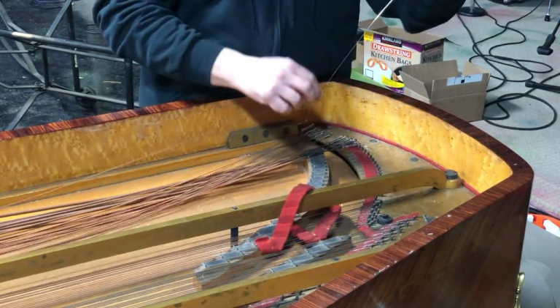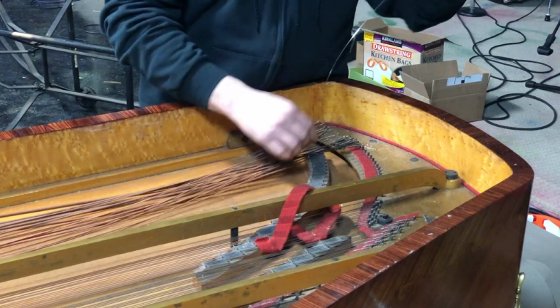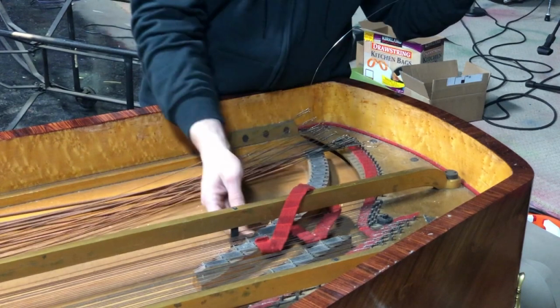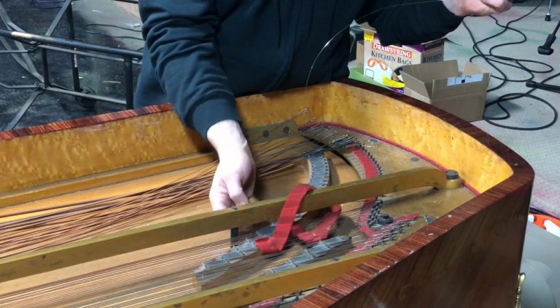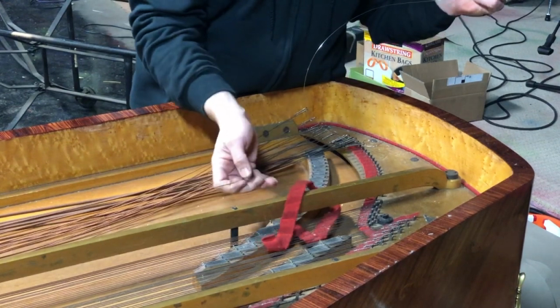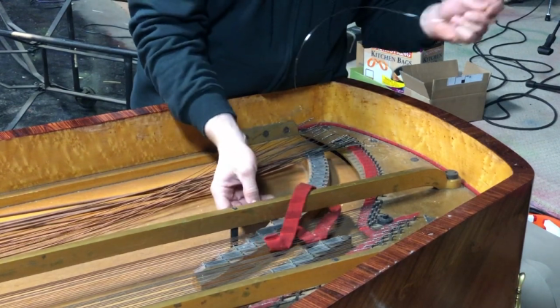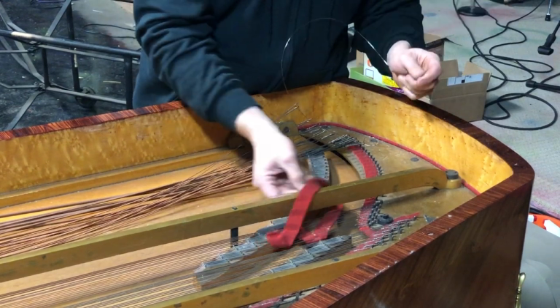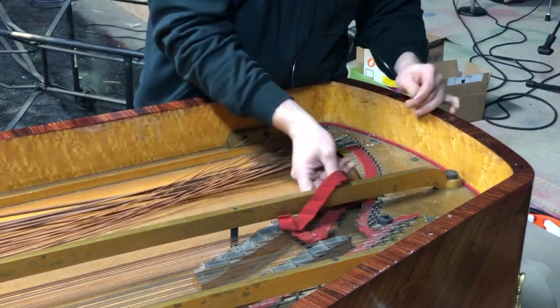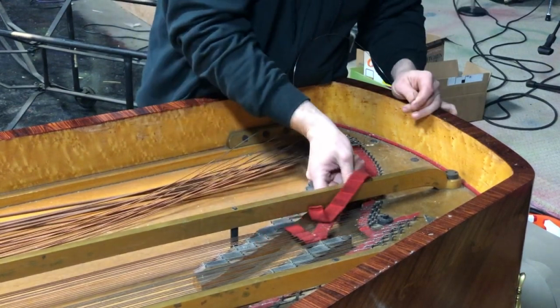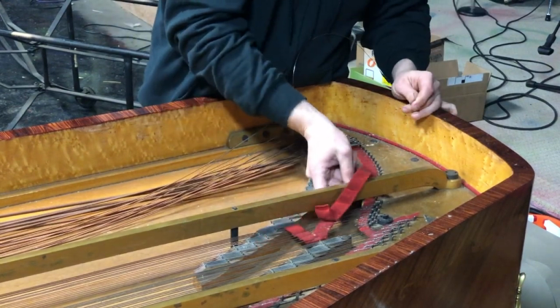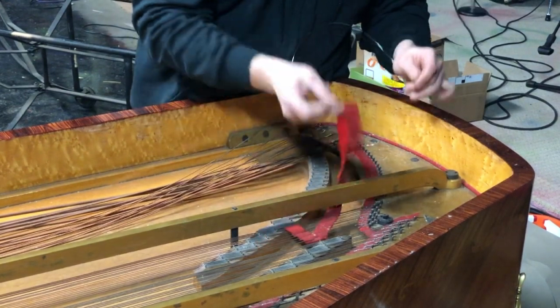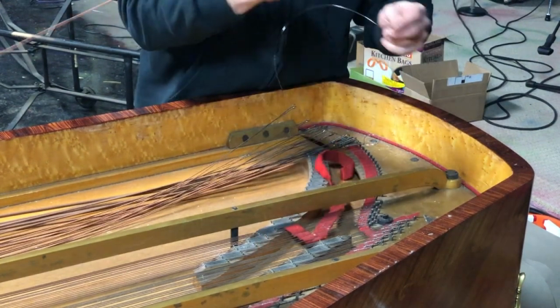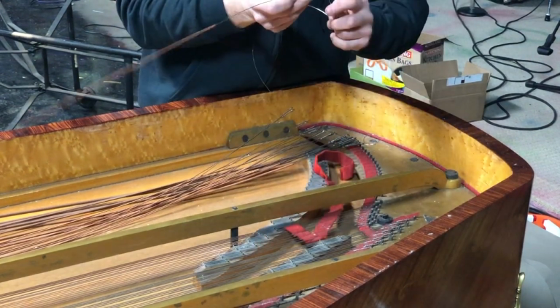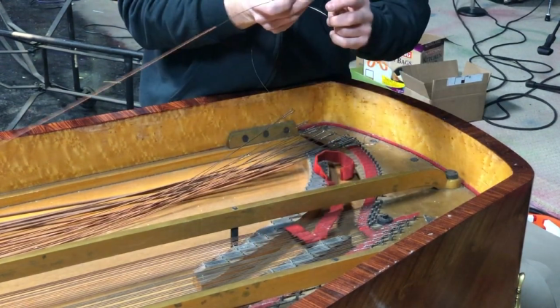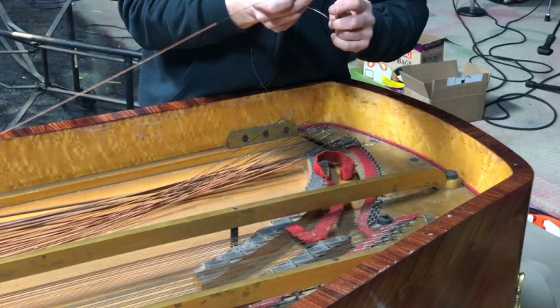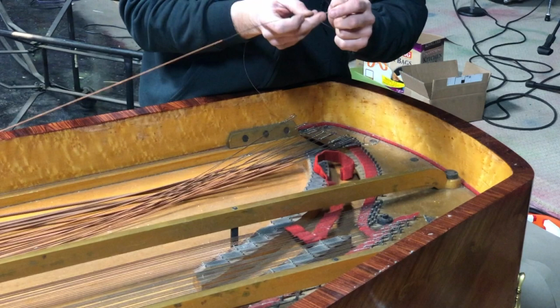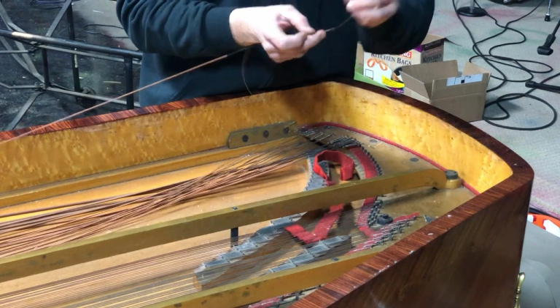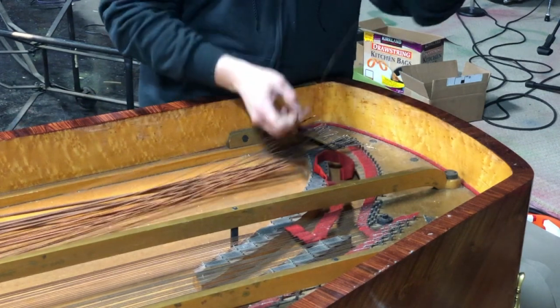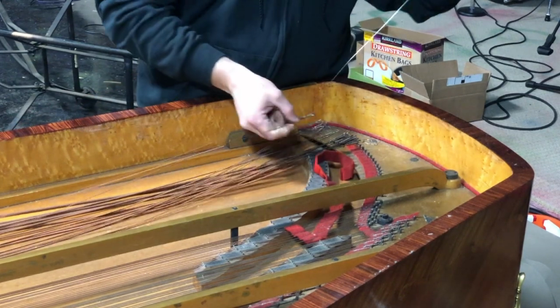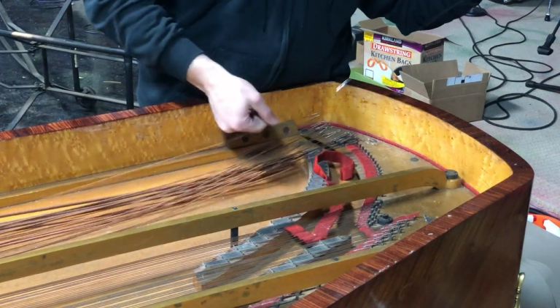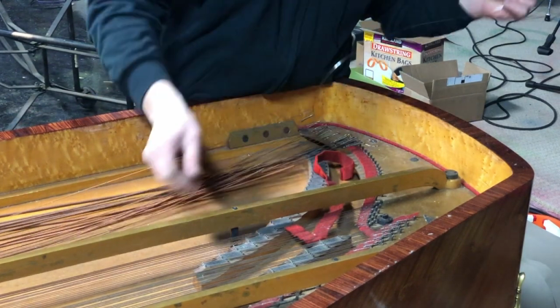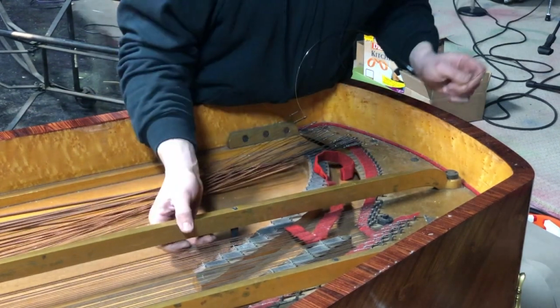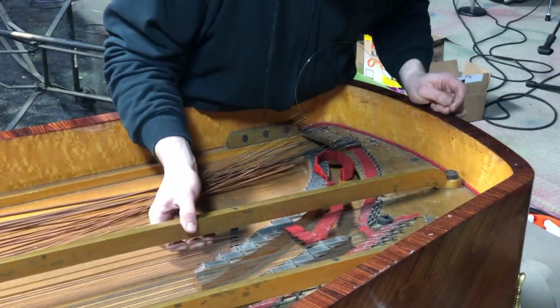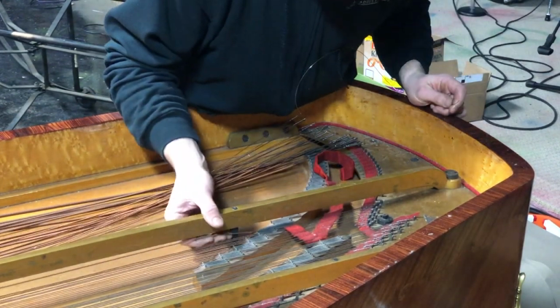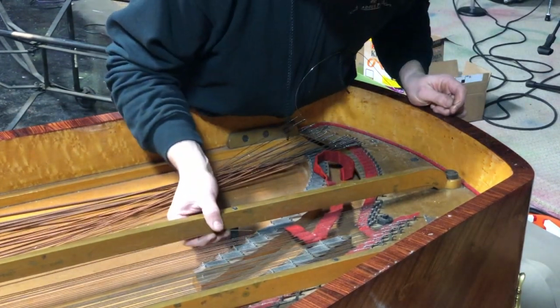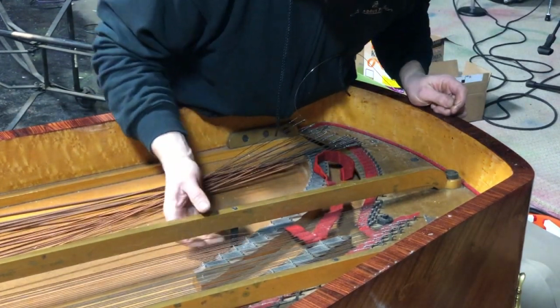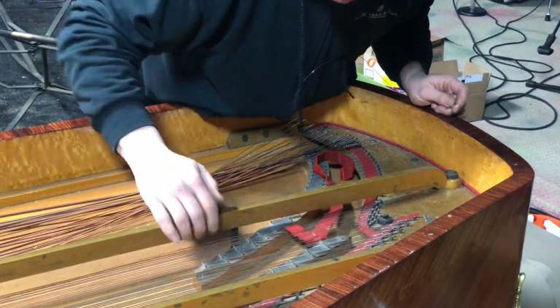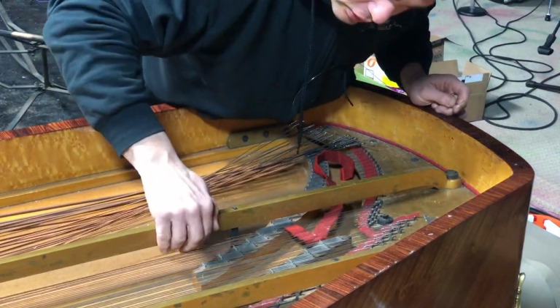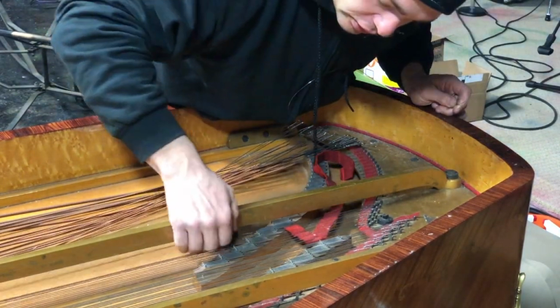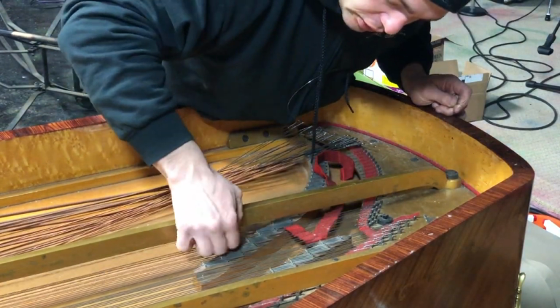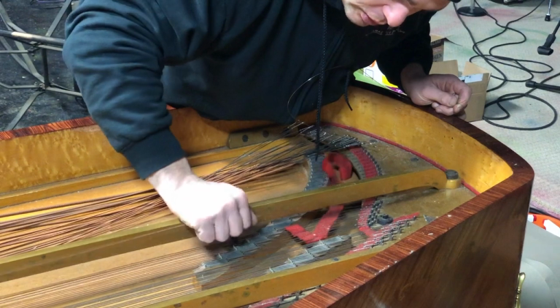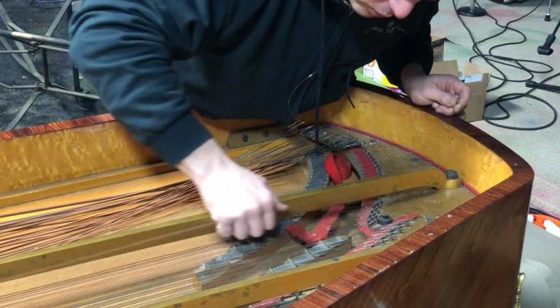If you don't twist the strings, it might be a little thuddy — you might not get the full tone that you wish for.